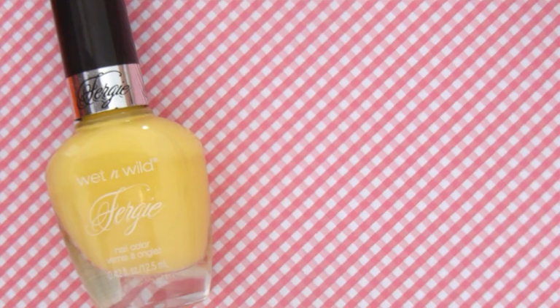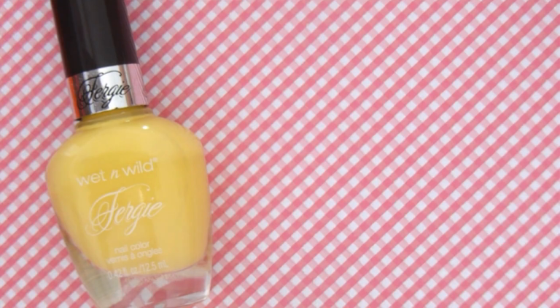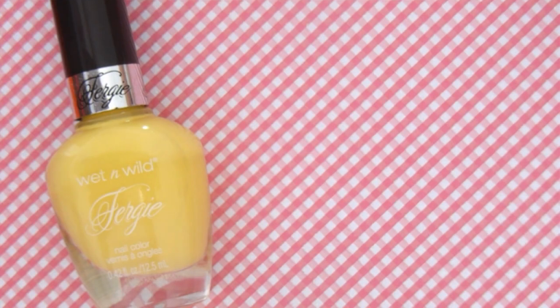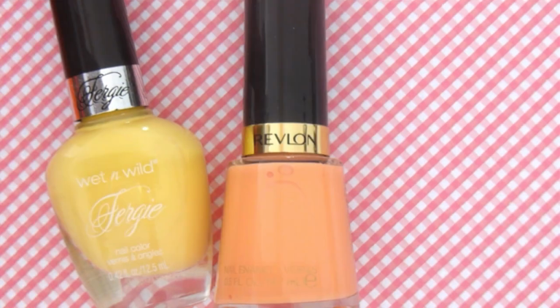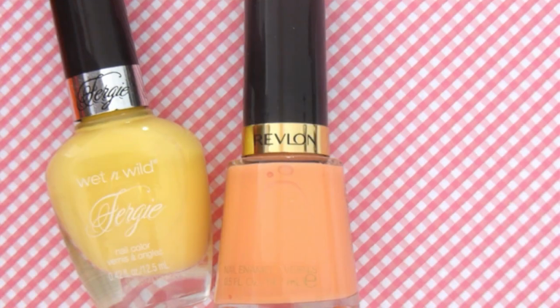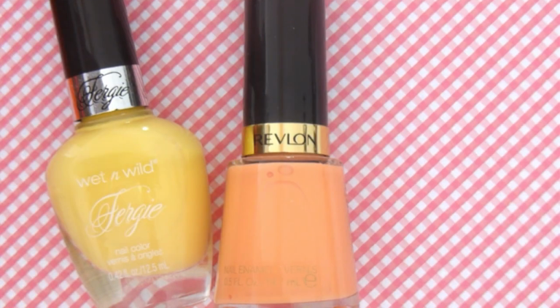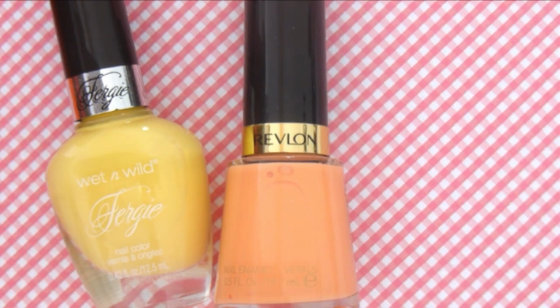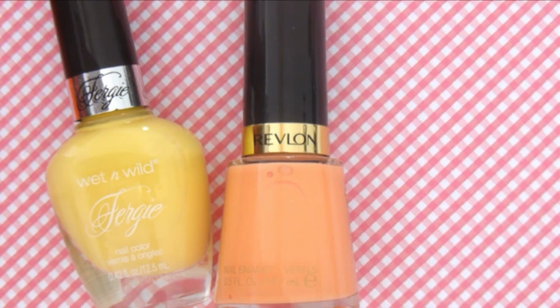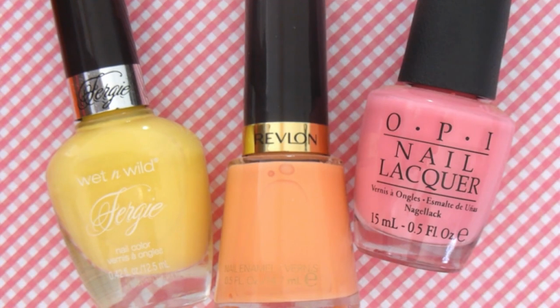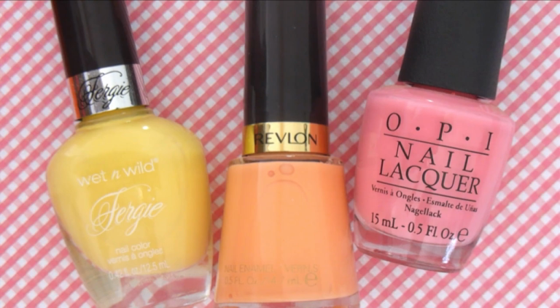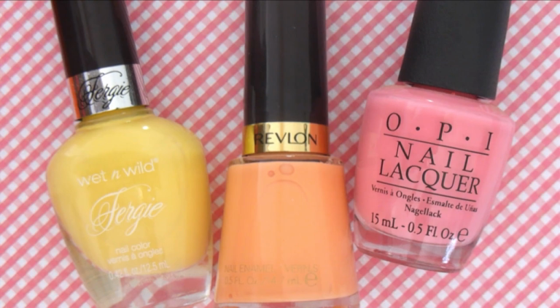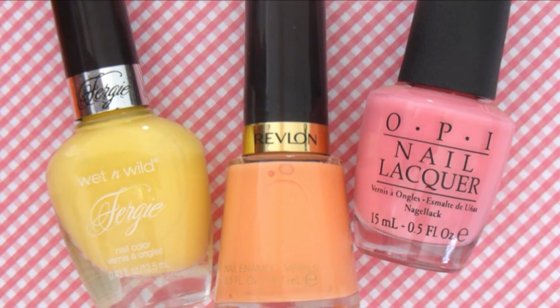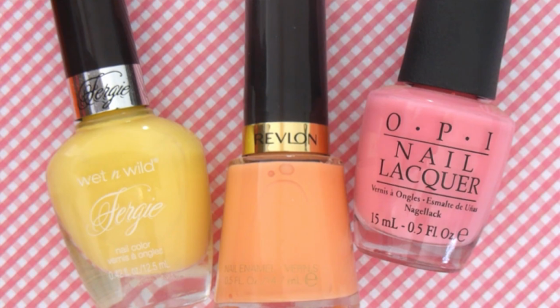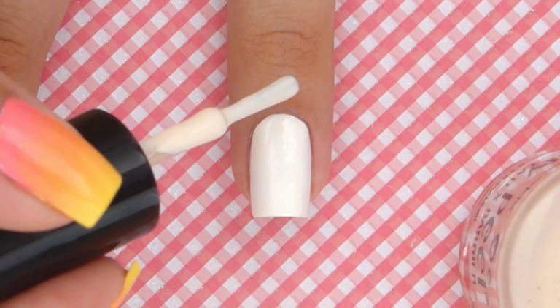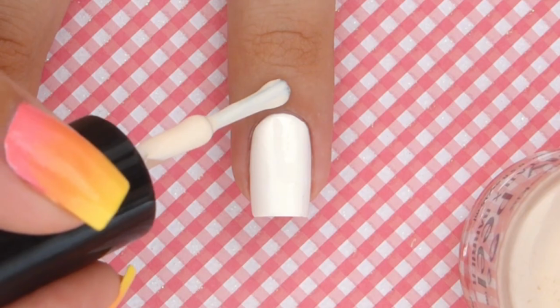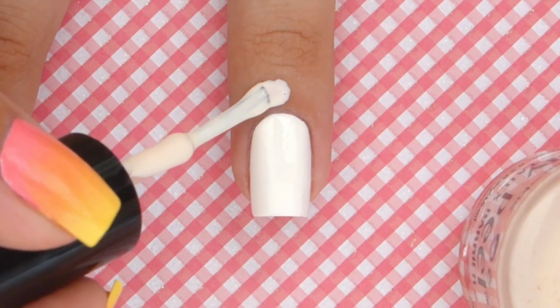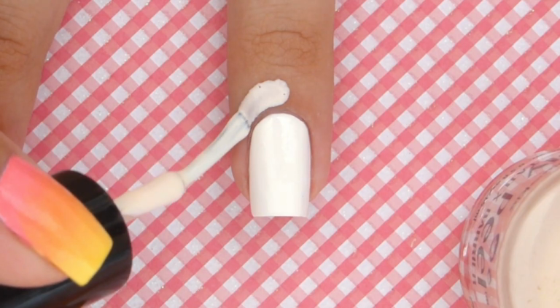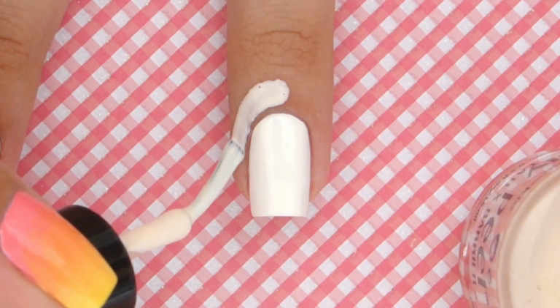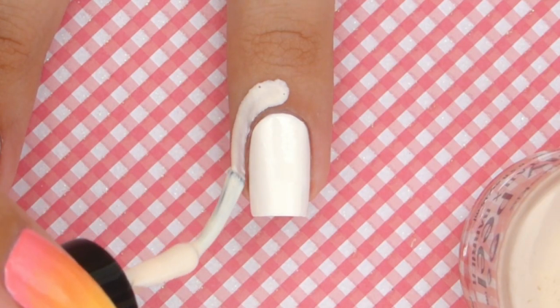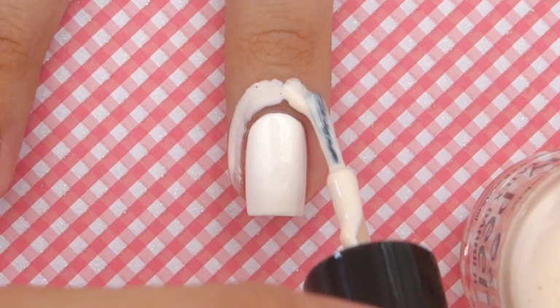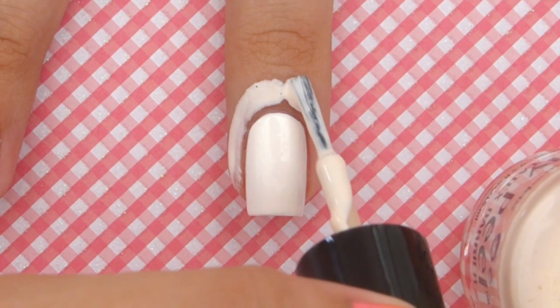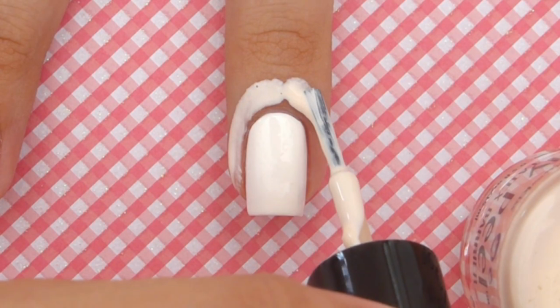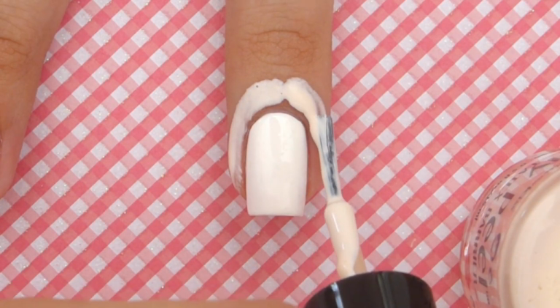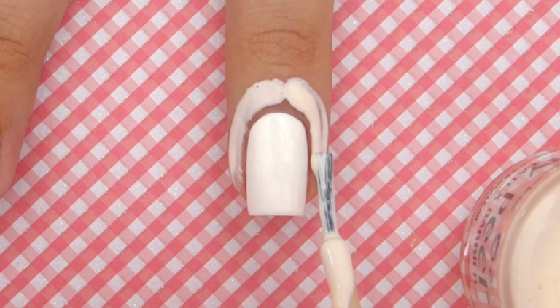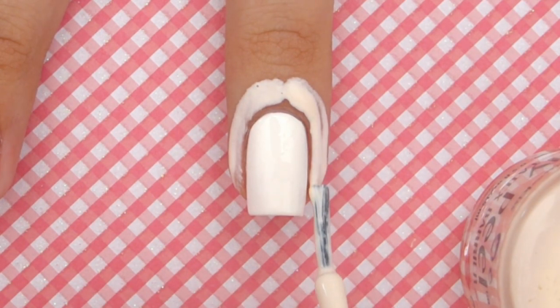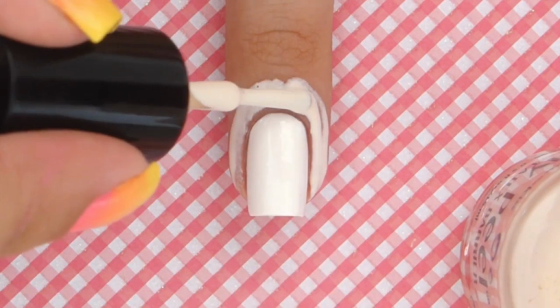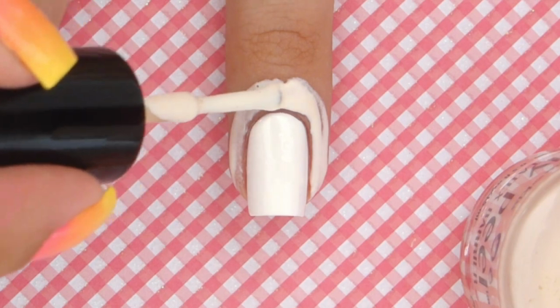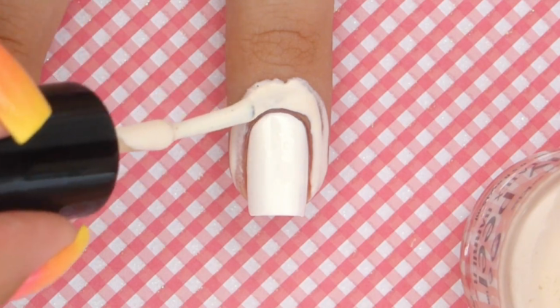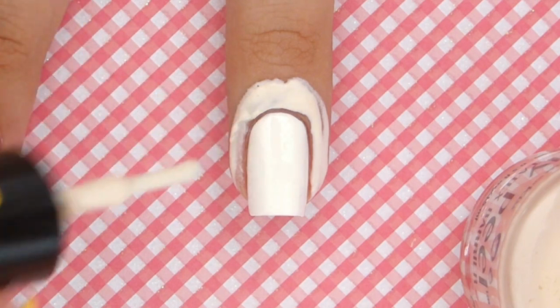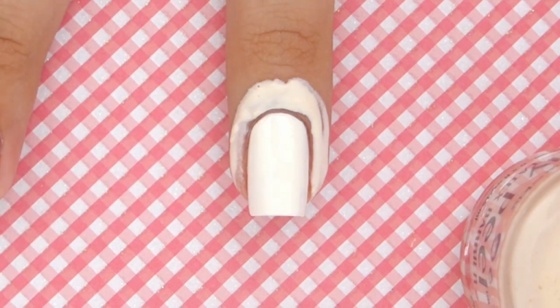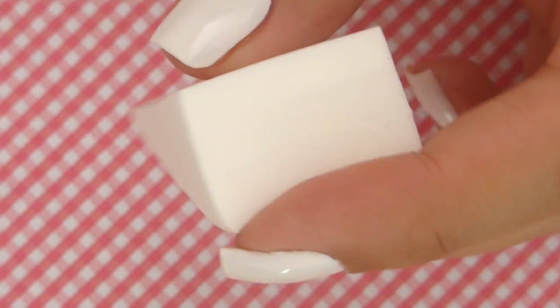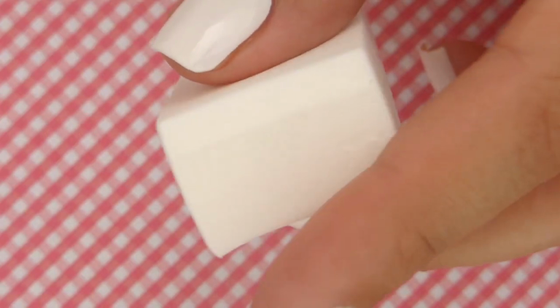Allow the white to completely dry and then choose three of your favorite colors. We chose these for a sunset look. Apply liquid latex around the nail and allow it to dry for easier cleanup.